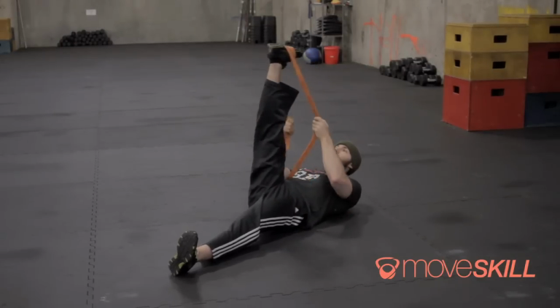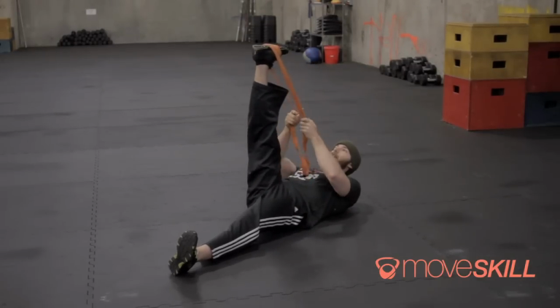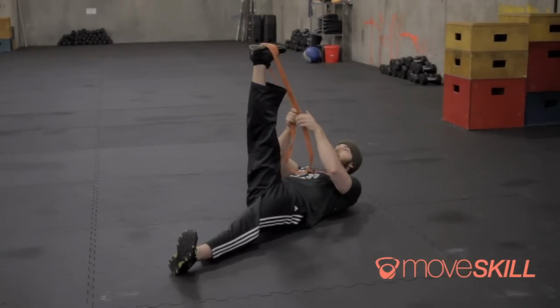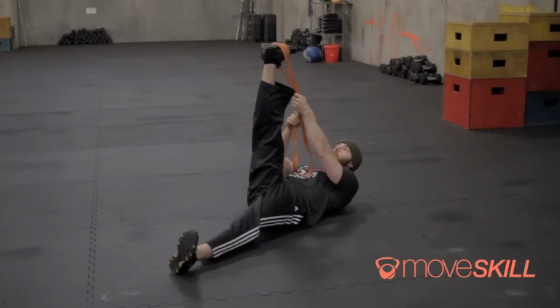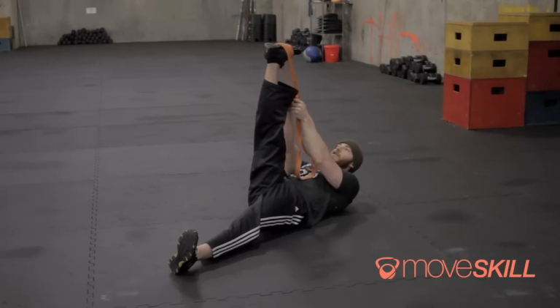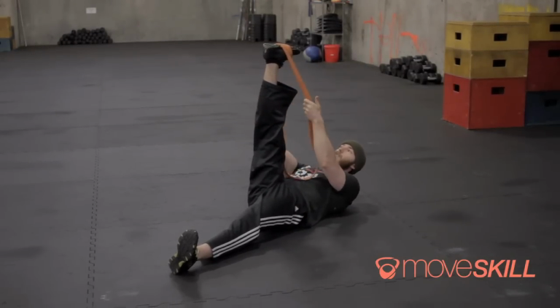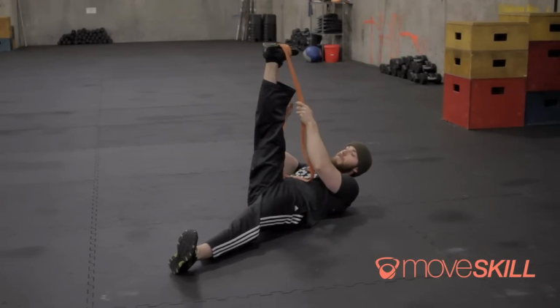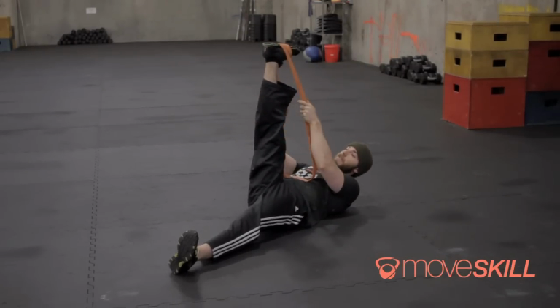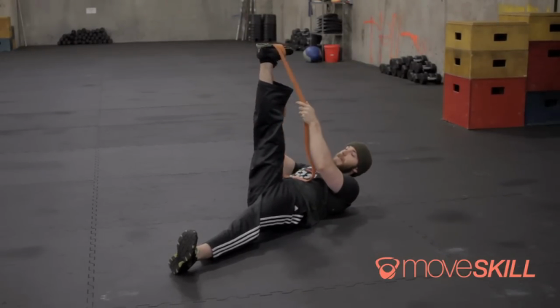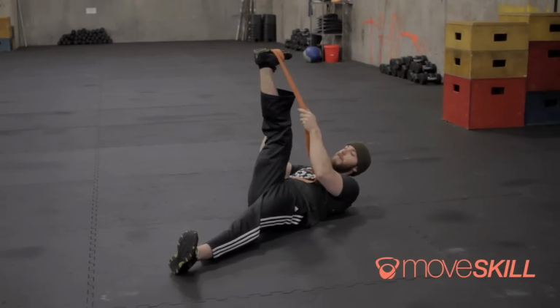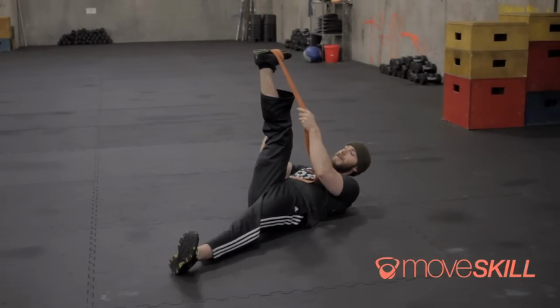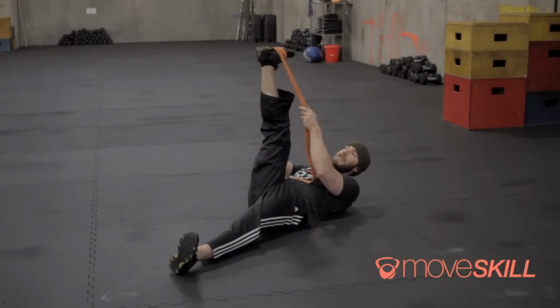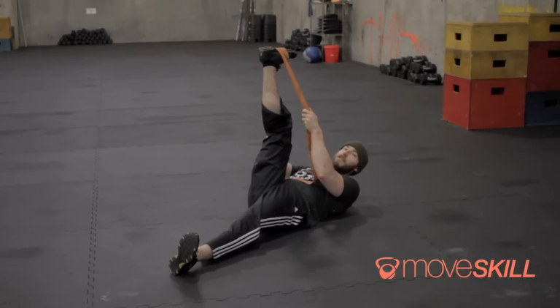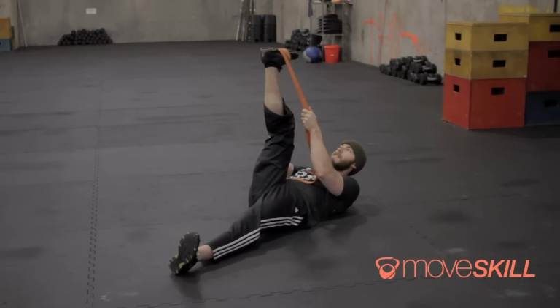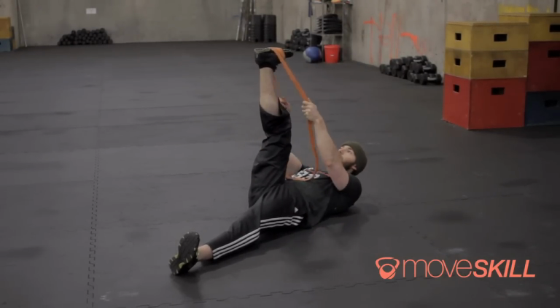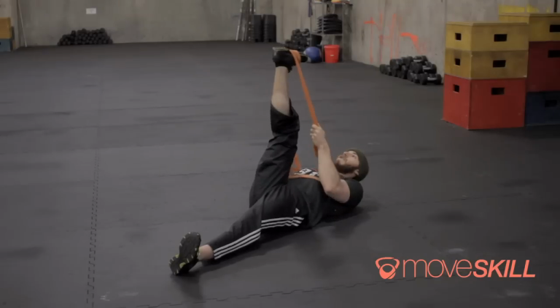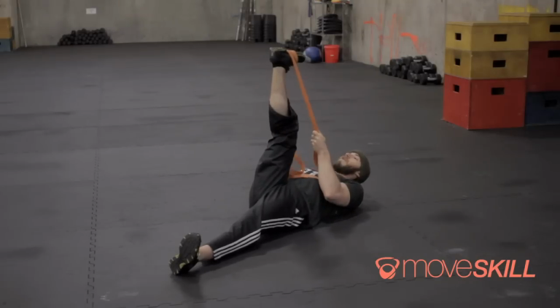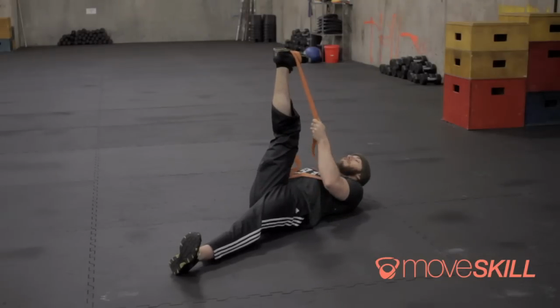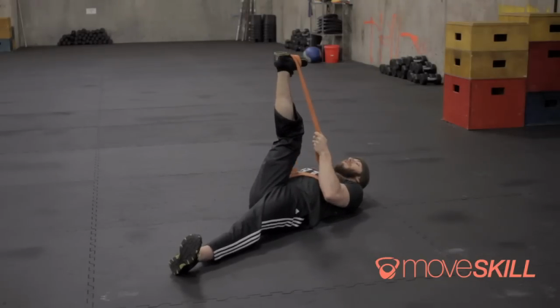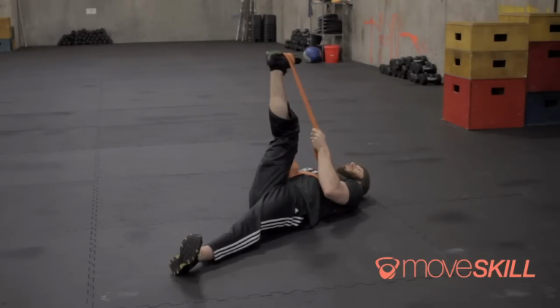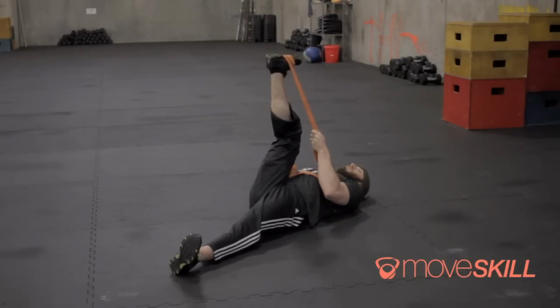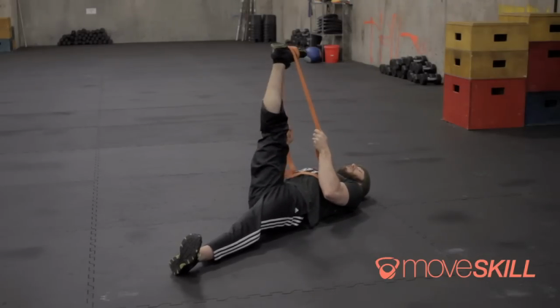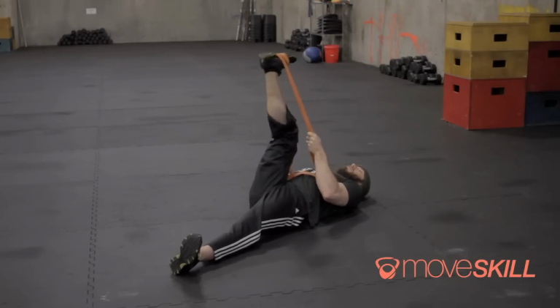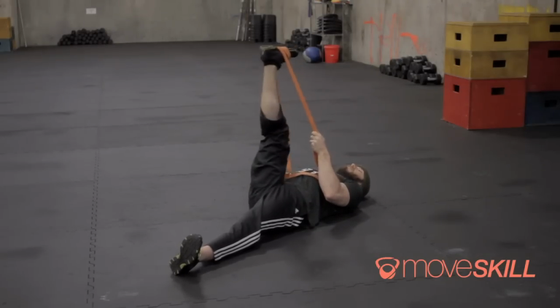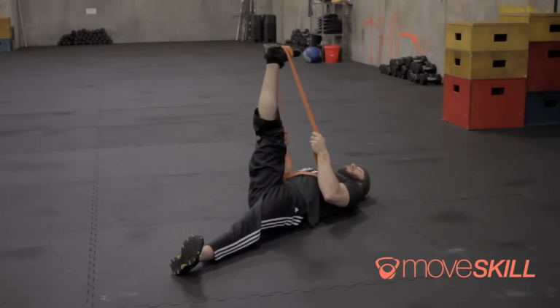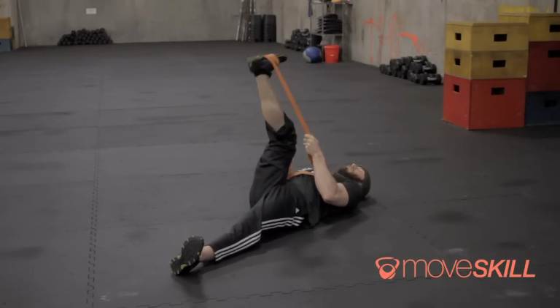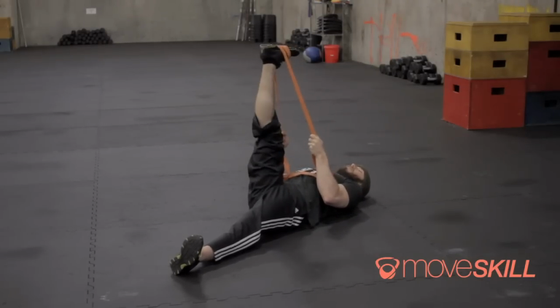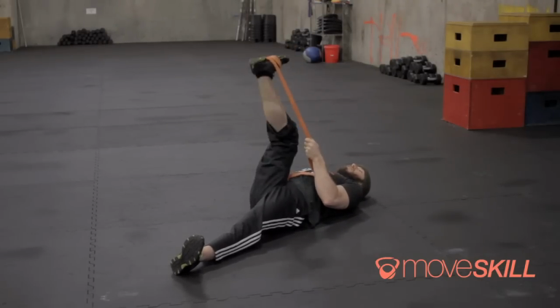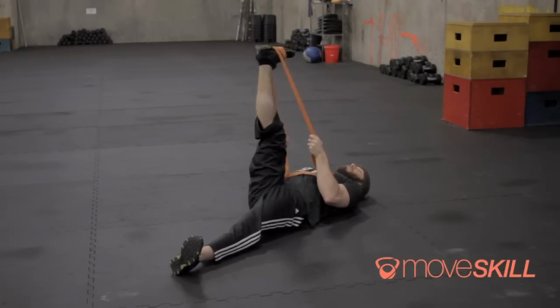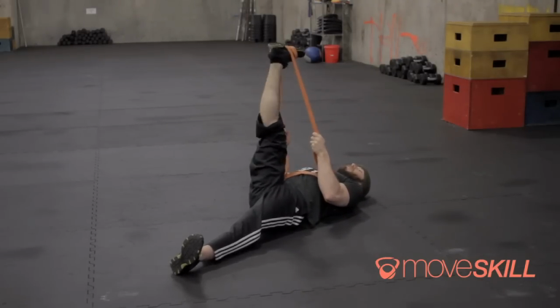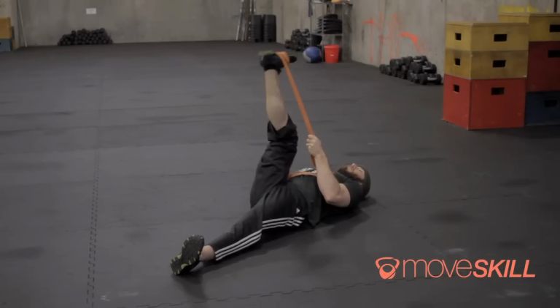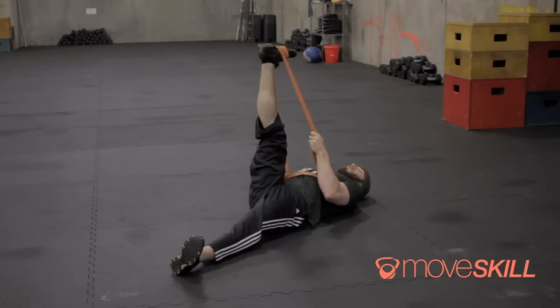At the tenth kick, I'm going to choke up on the band a little bit and bend my knee just slightly. With some tension and the knee bent, I'm going to drive my heel towards the ceiling about ten or fifteen times.